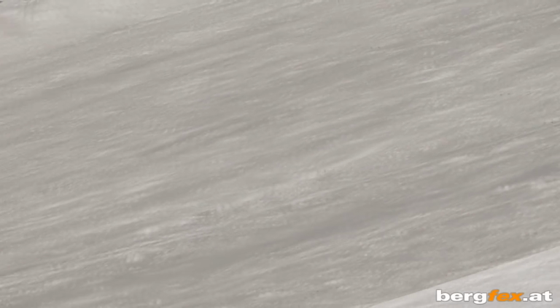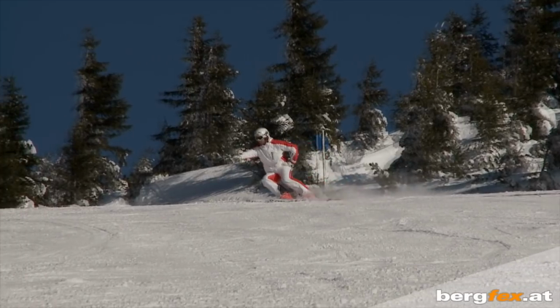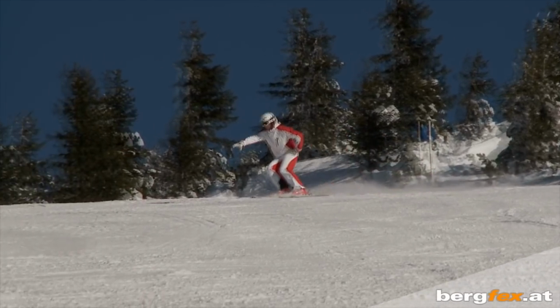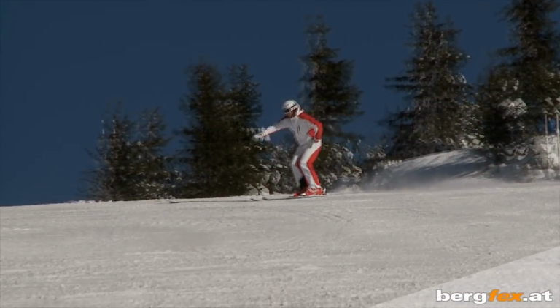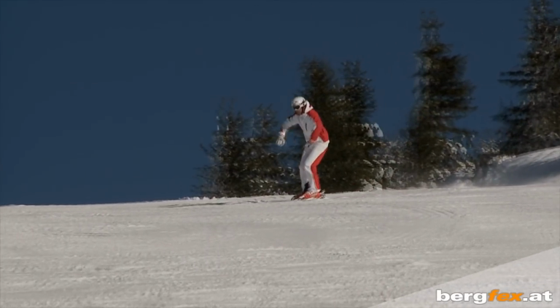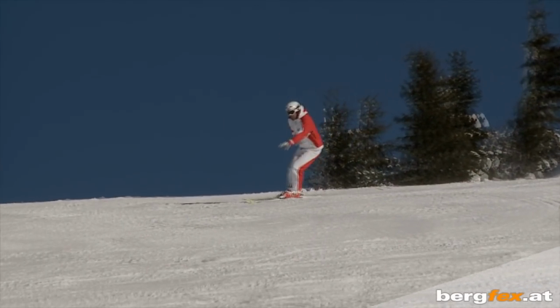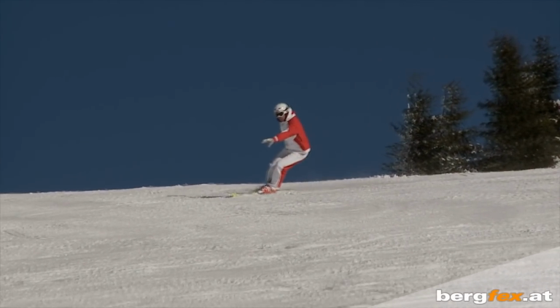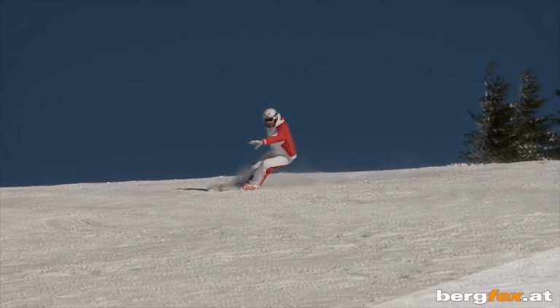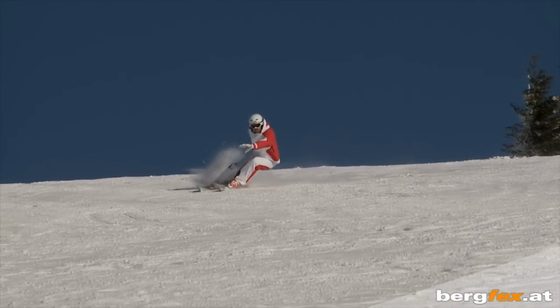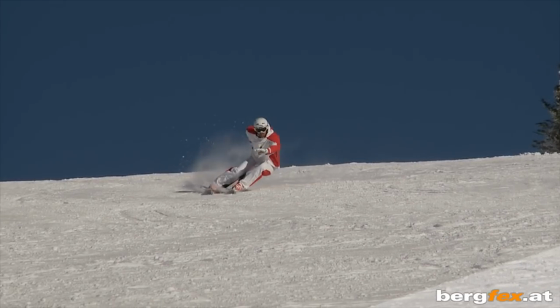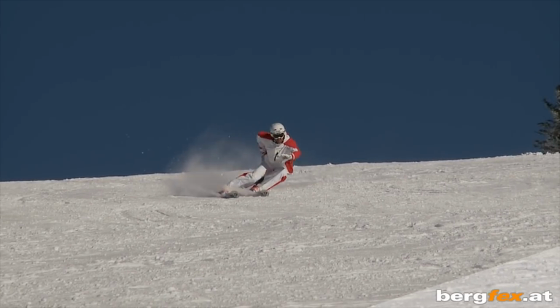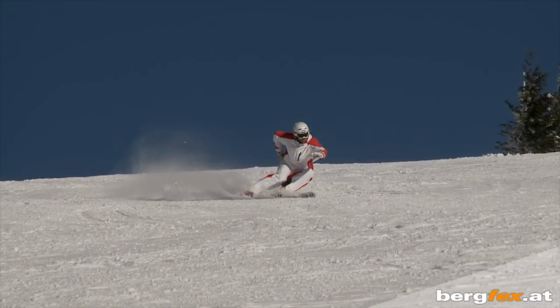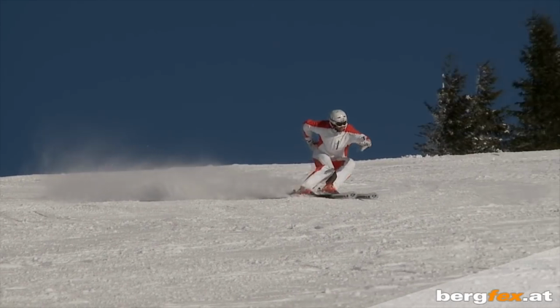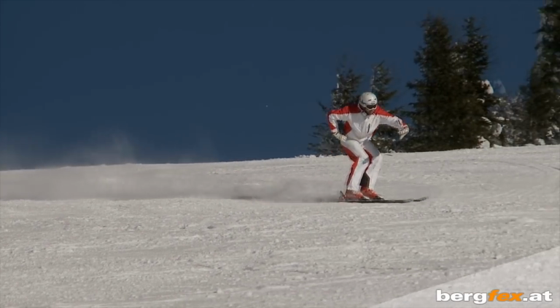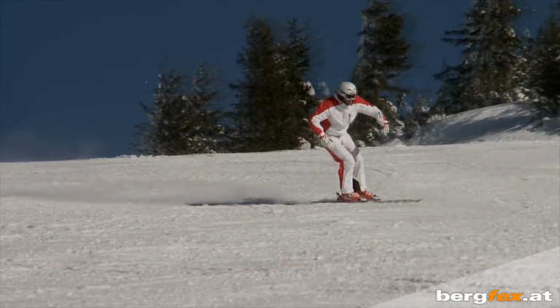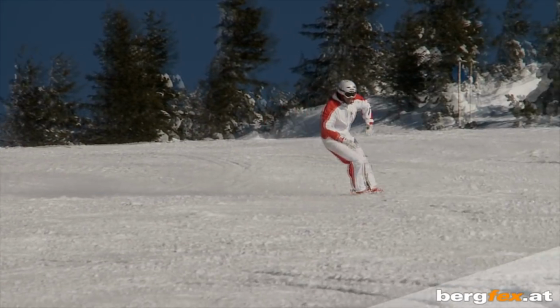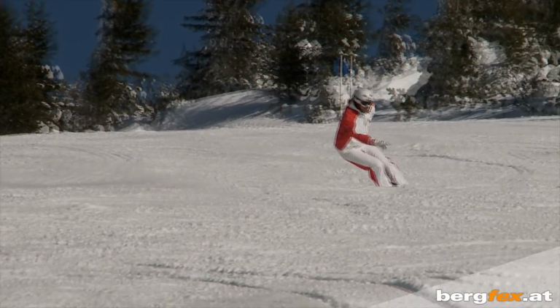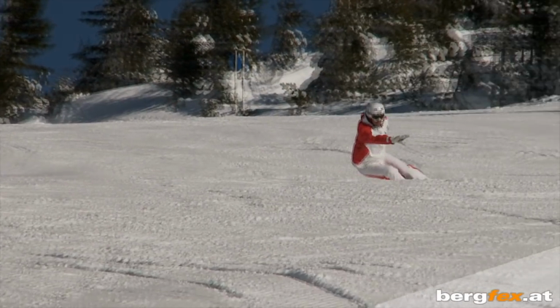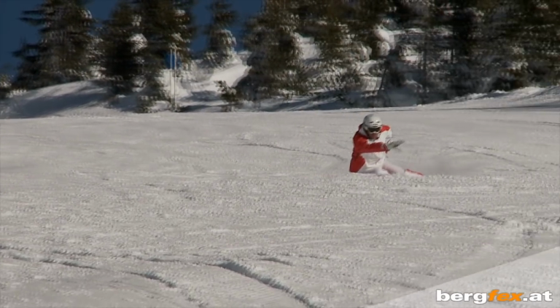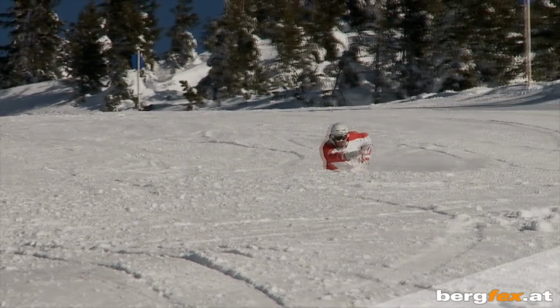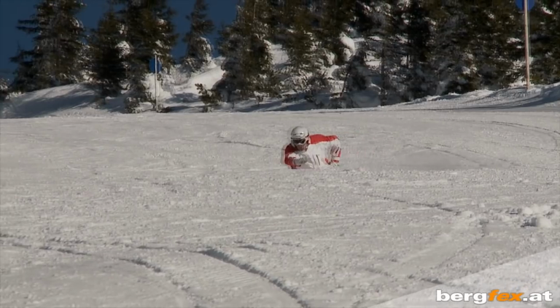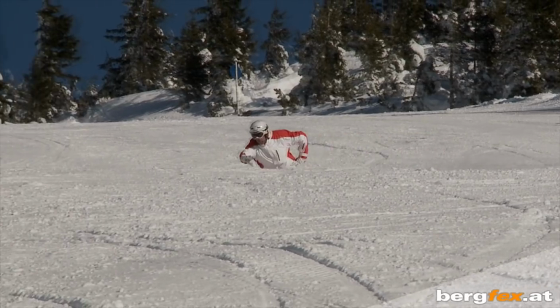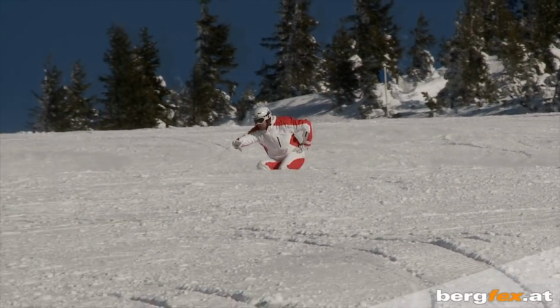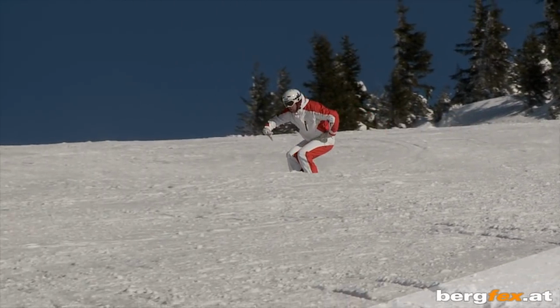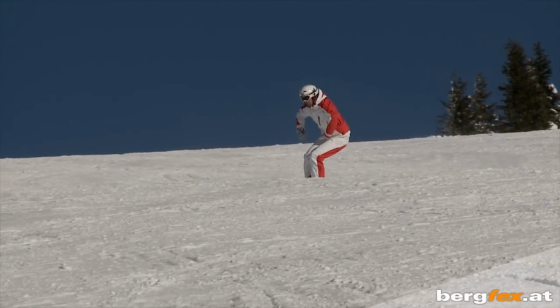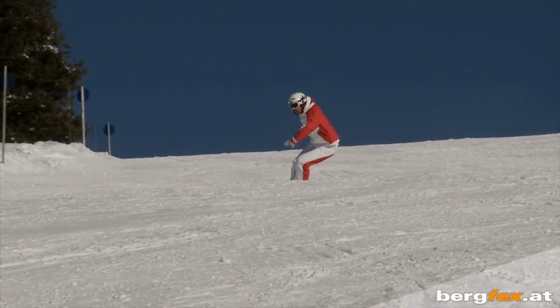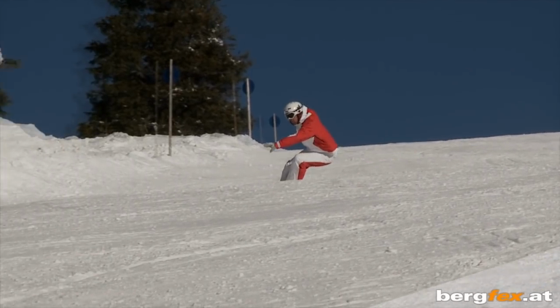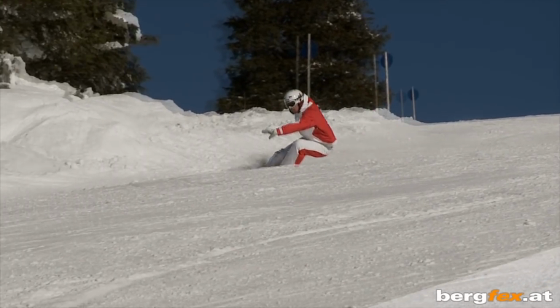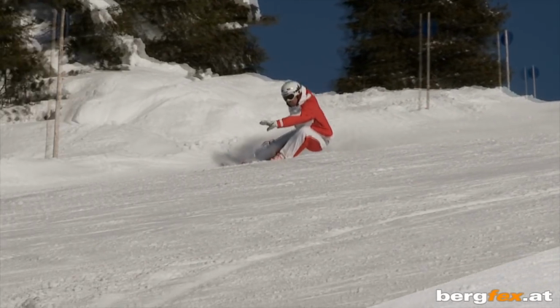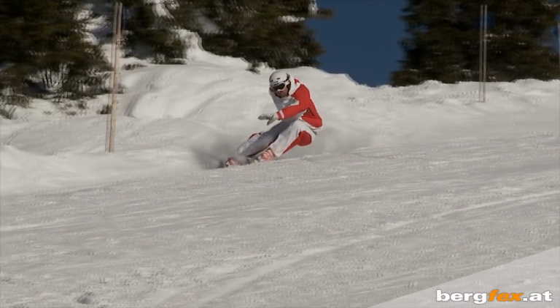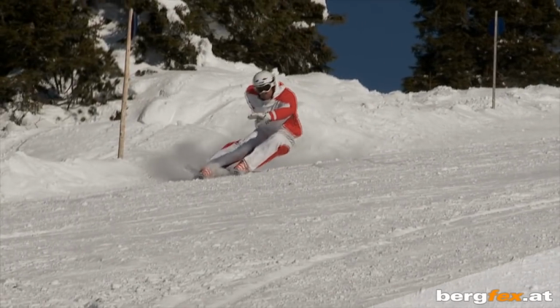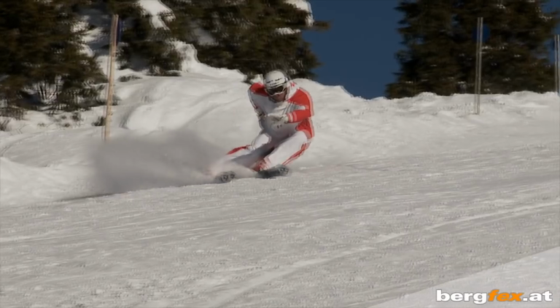For the first exercise, use your outer hand to push your hips towards the inside of the turn. The inside of your hand is now pointing towards the outside of the turn. That way you reach a balanced and stable body position.